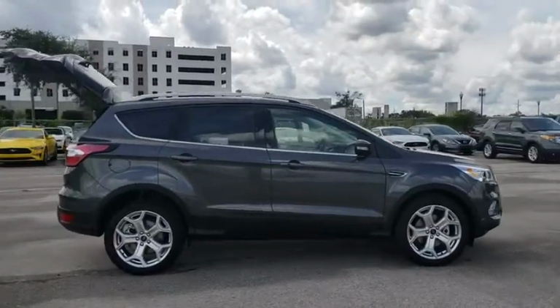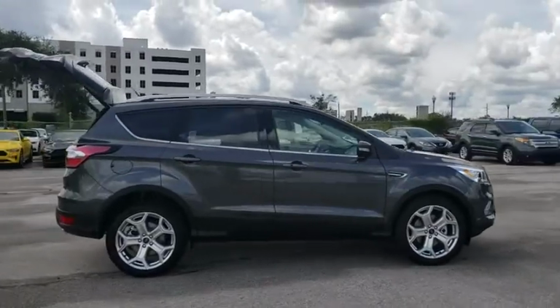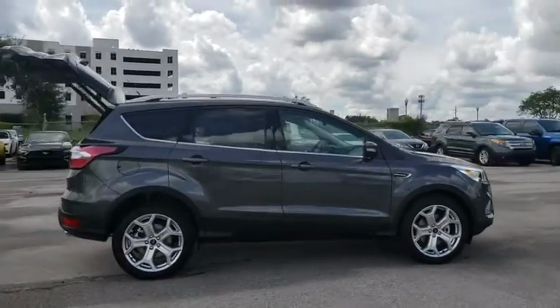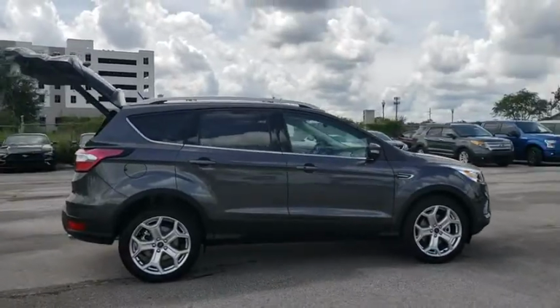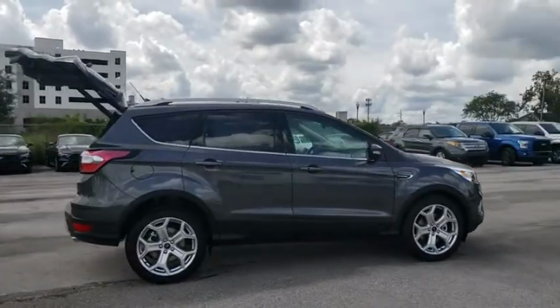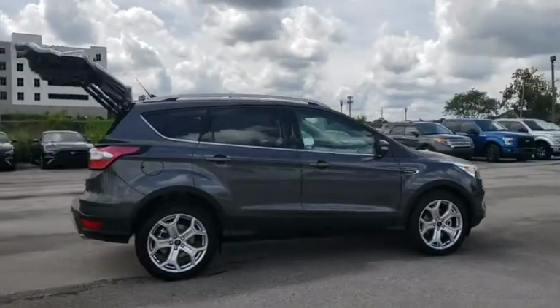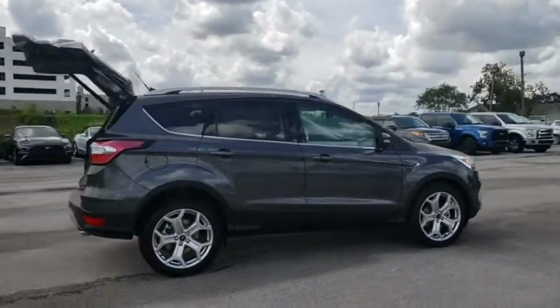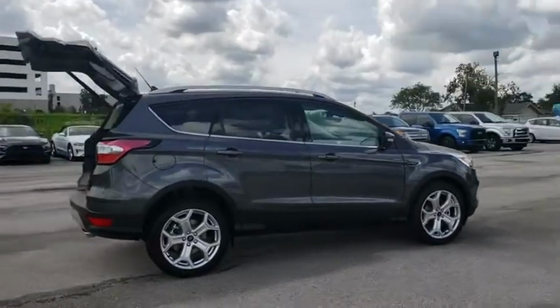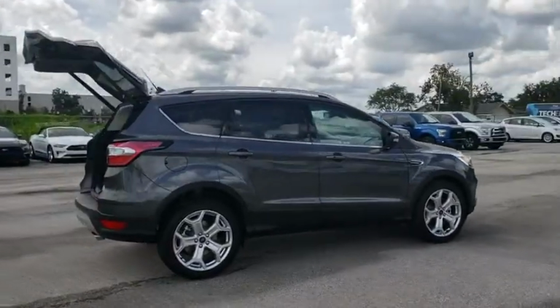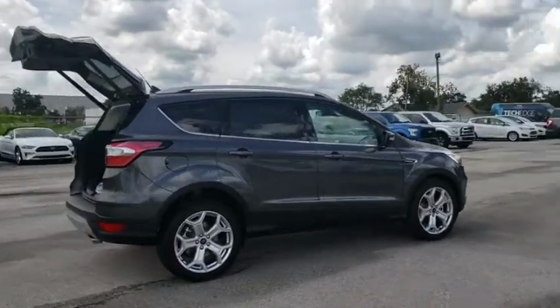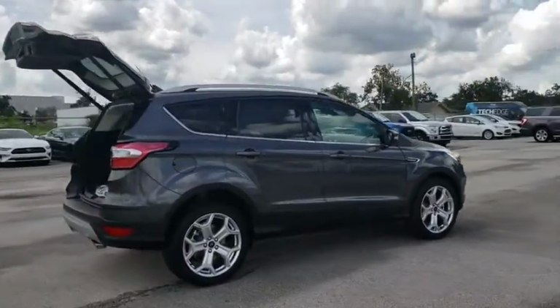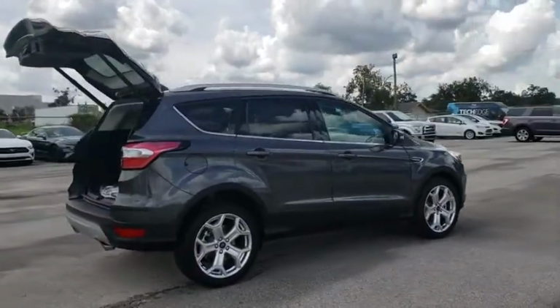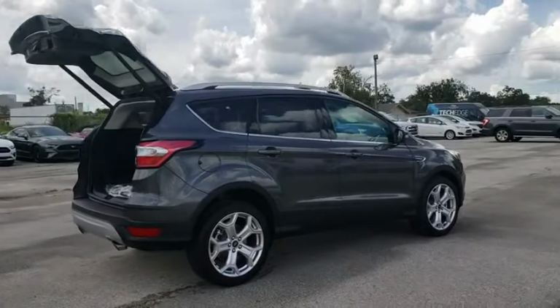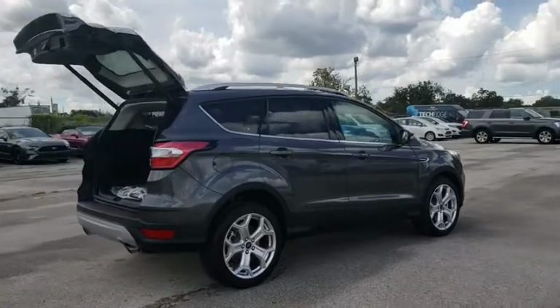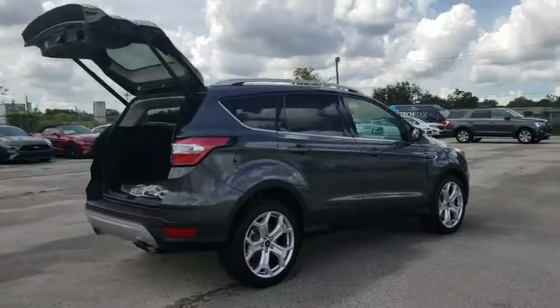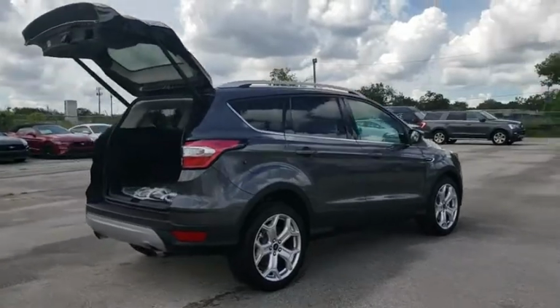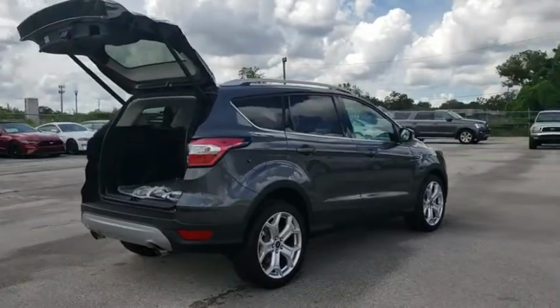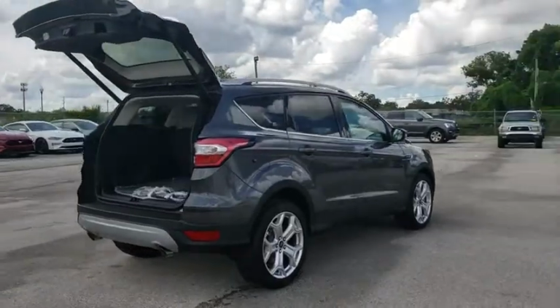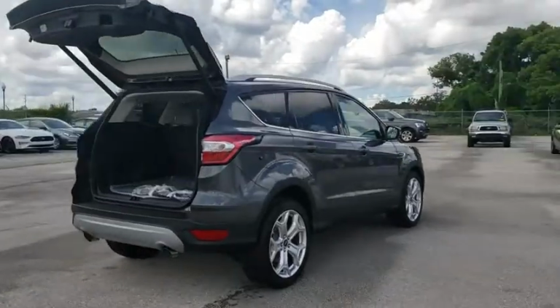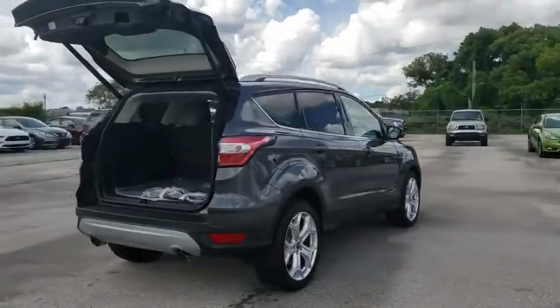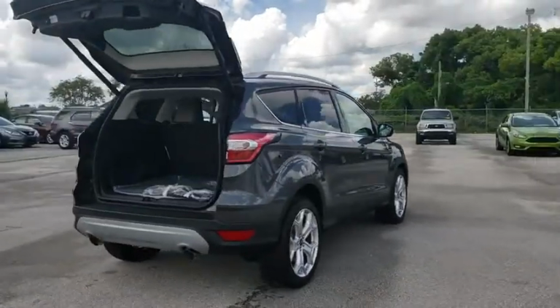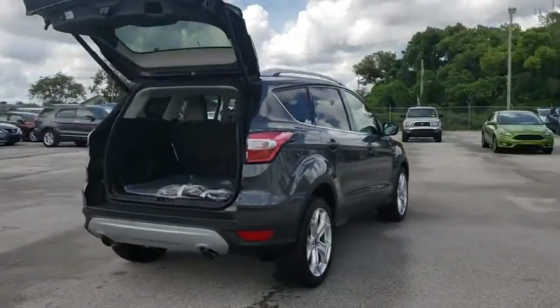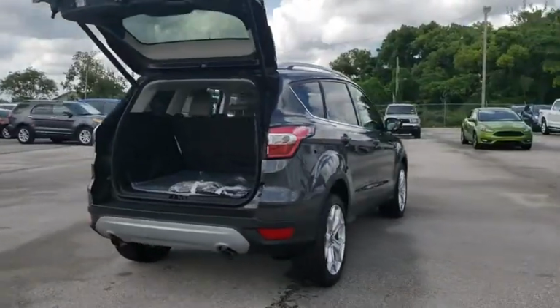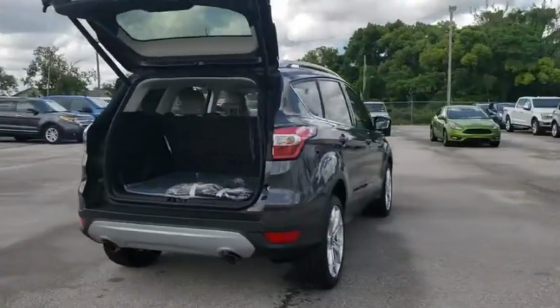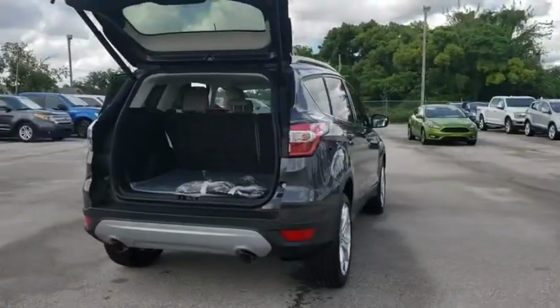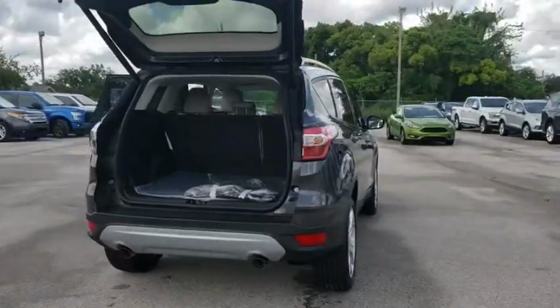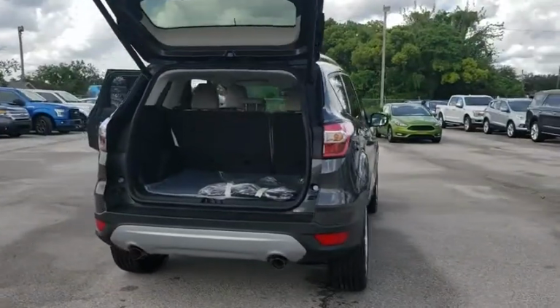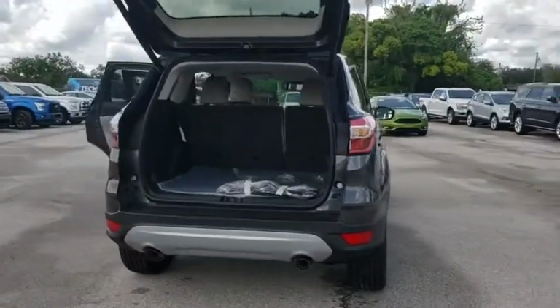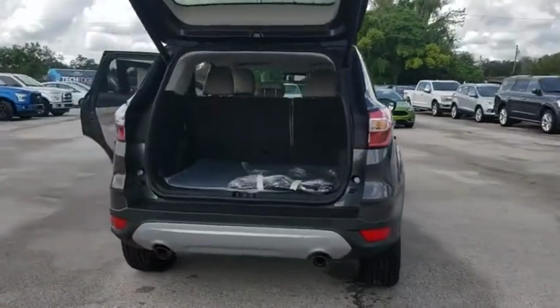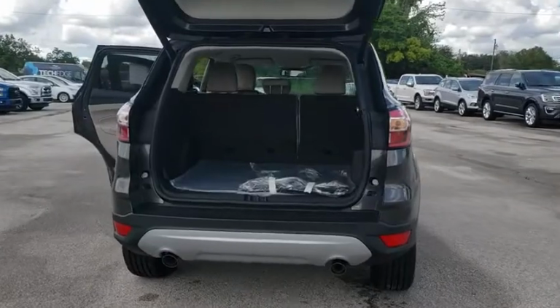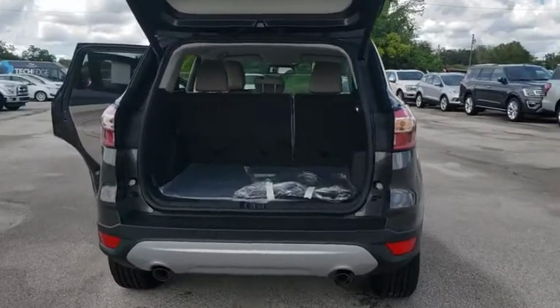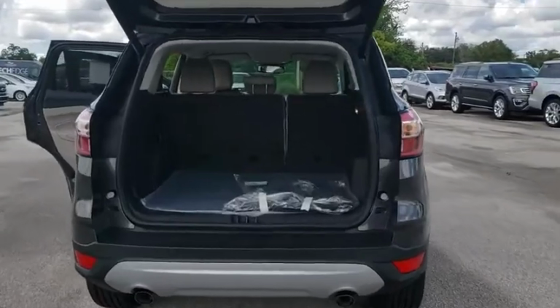Navigation system, traction control, power liftgate, power passenger seat, dual airbags, power steering, four-wheel disc brakes, universal garage door opener.